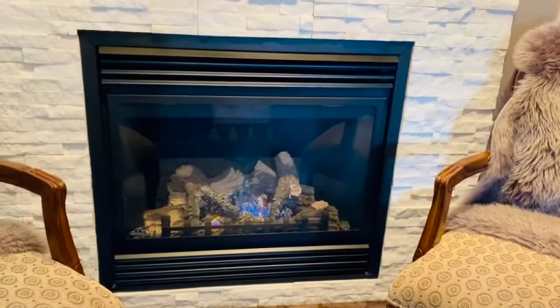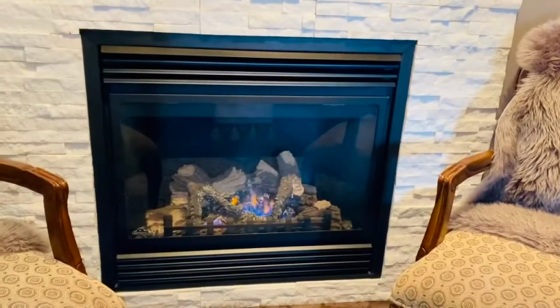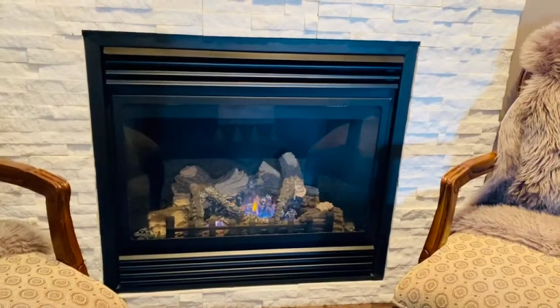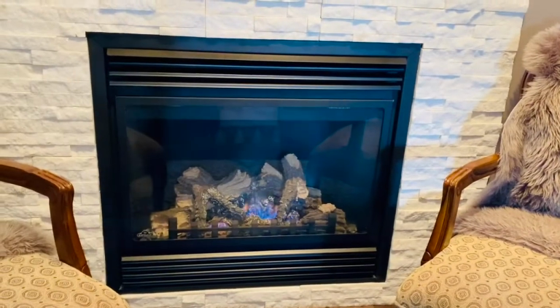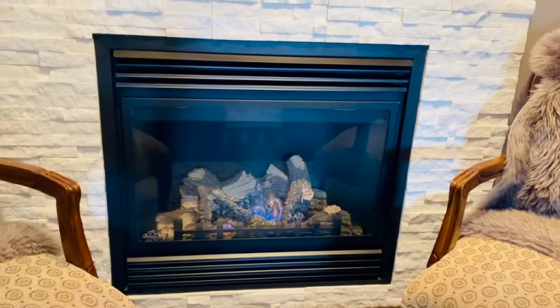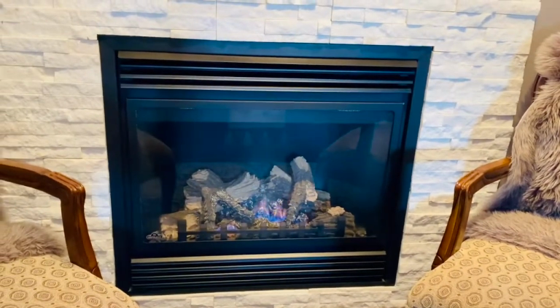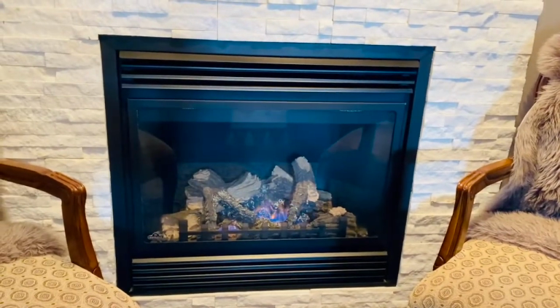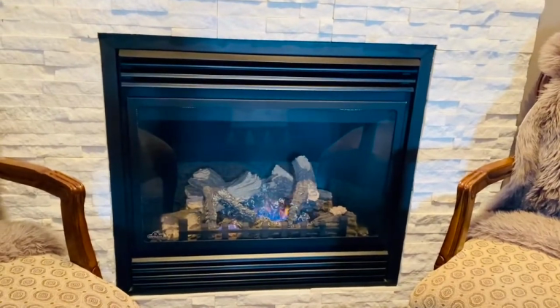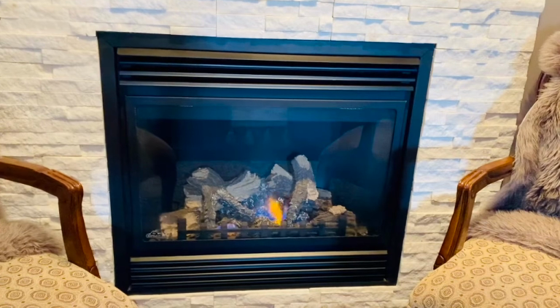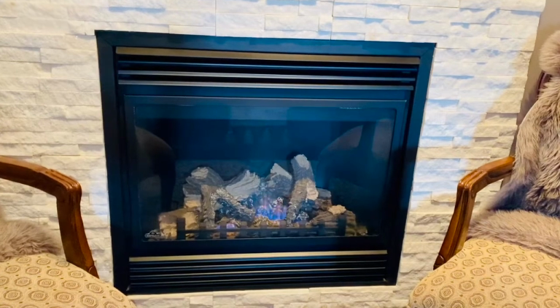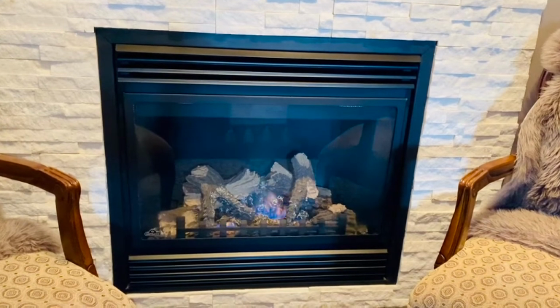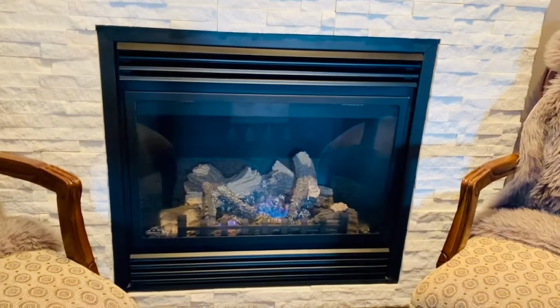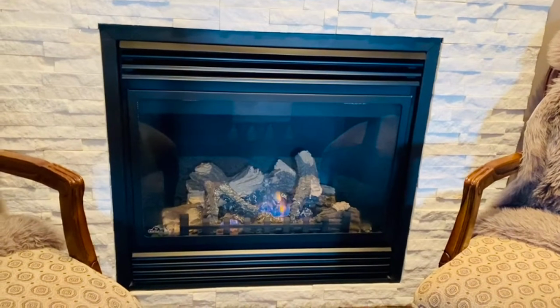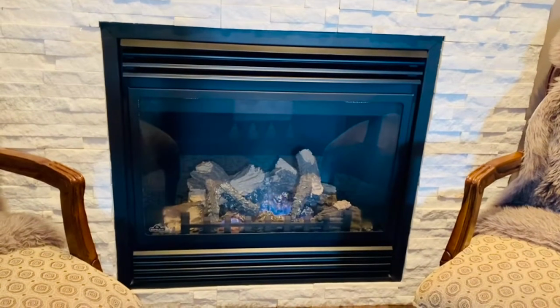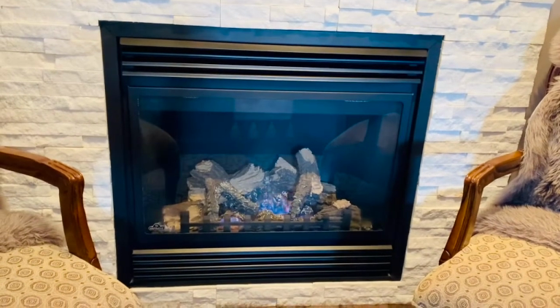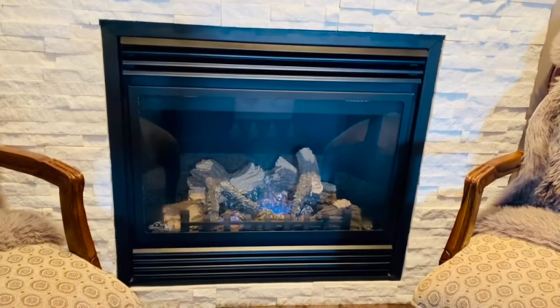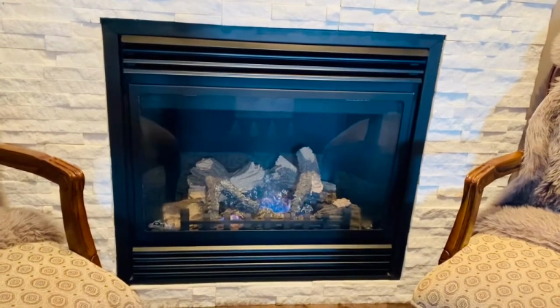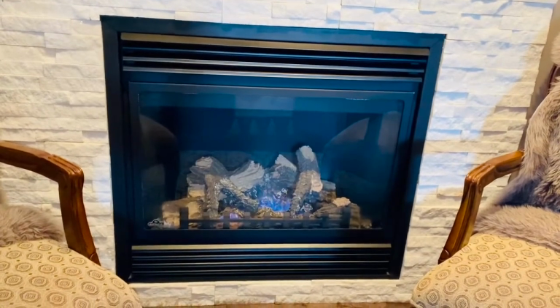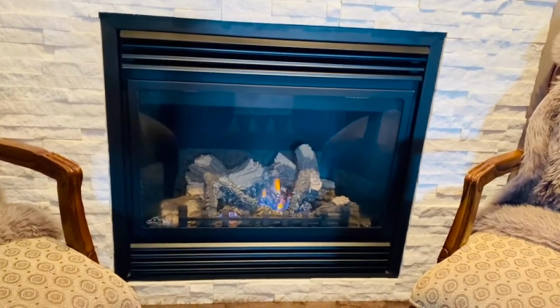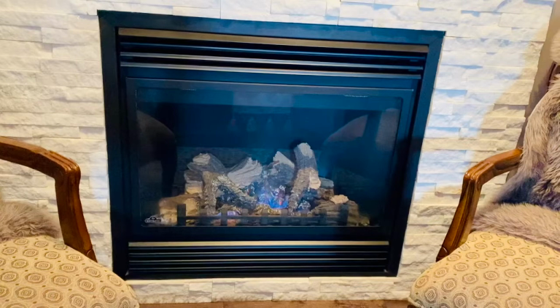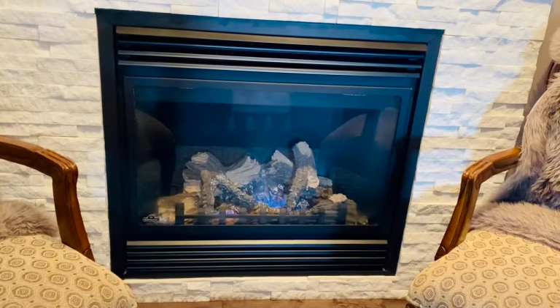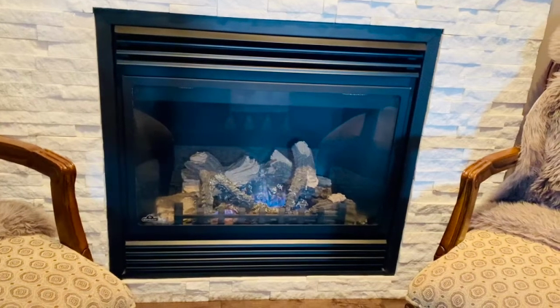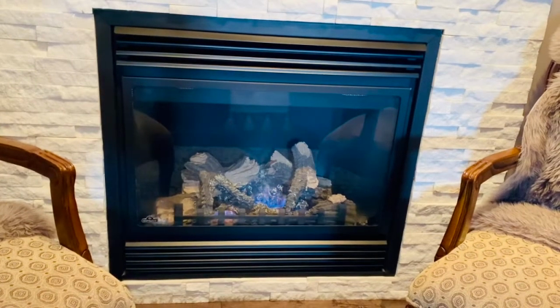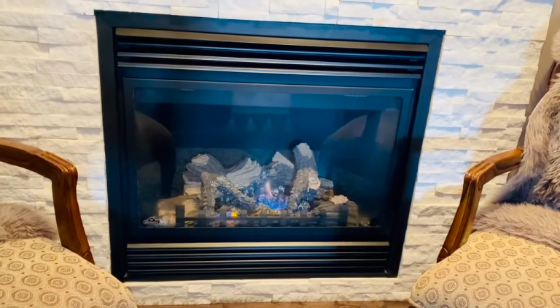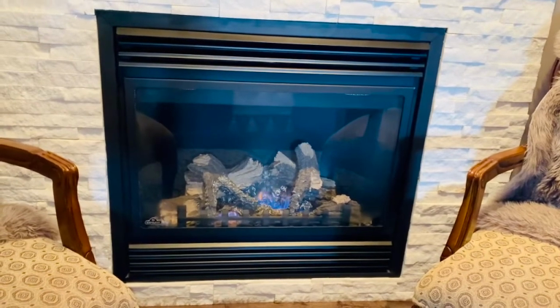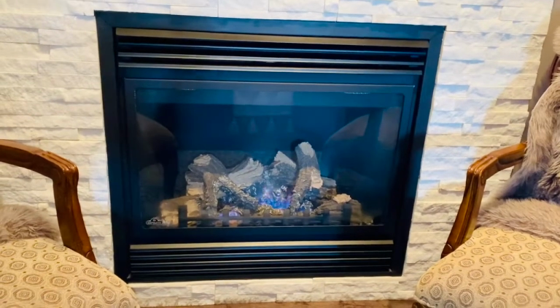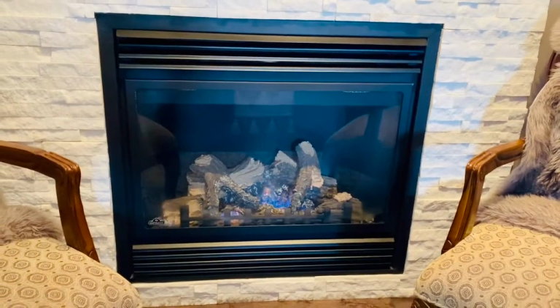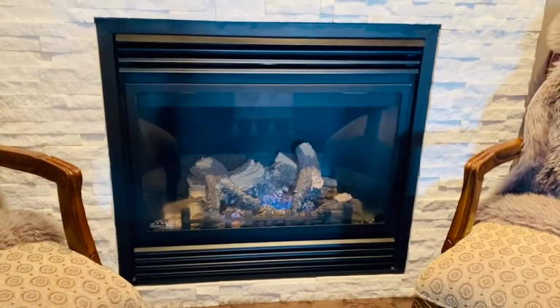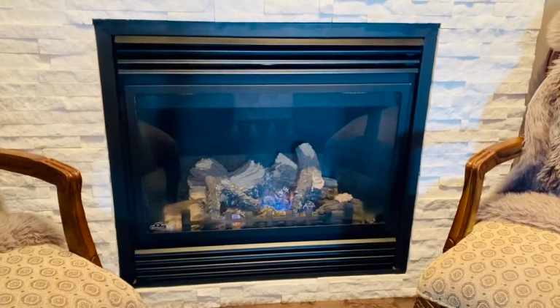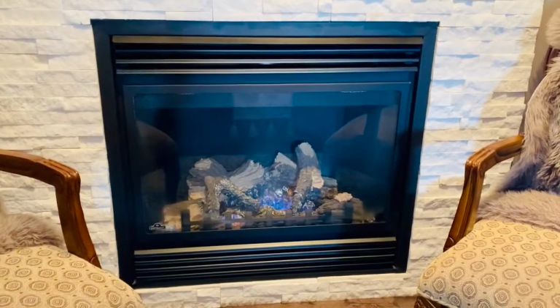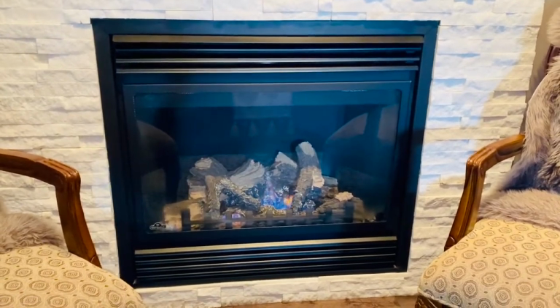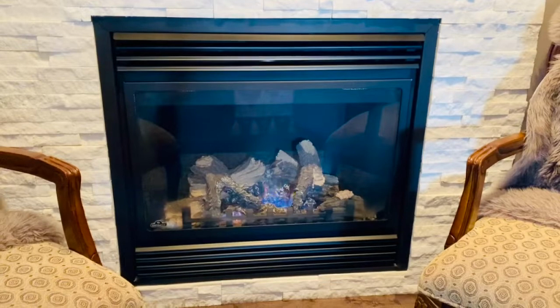And there you go — your gas fireplace is all set up and you can enjoy it for the cold winter season. I really hope this video helped you out. Like, share, and comment down below if this video helped you. Hope you have an awesome winter season and really enjoyed this video.